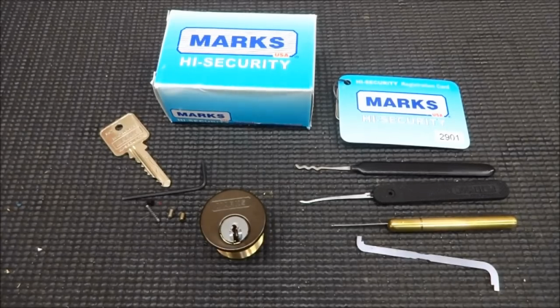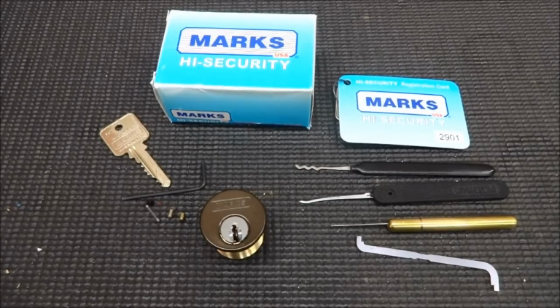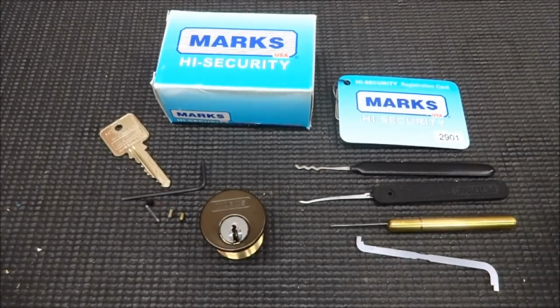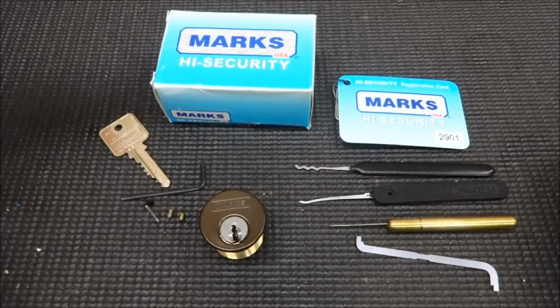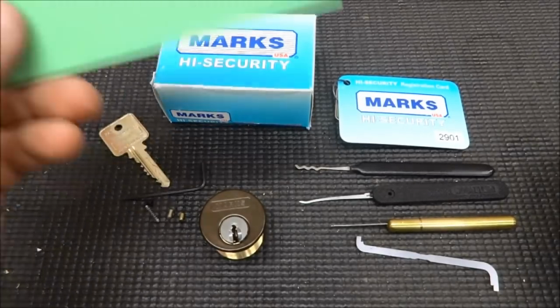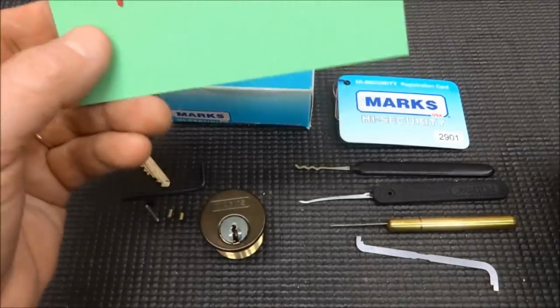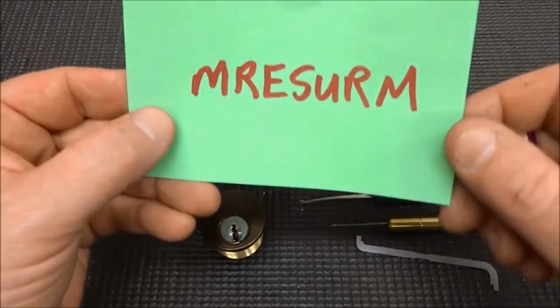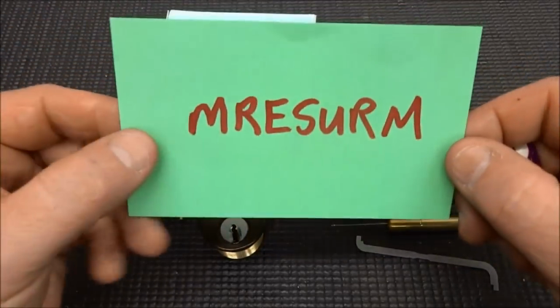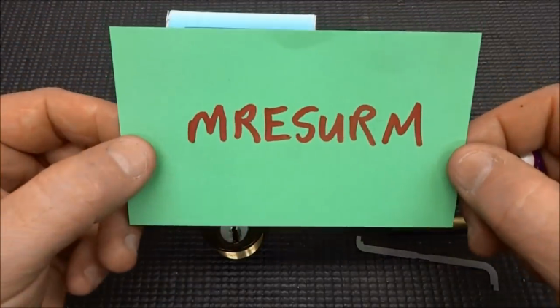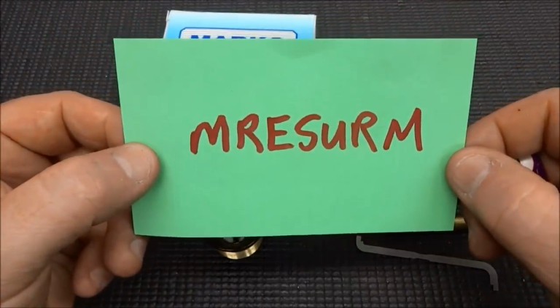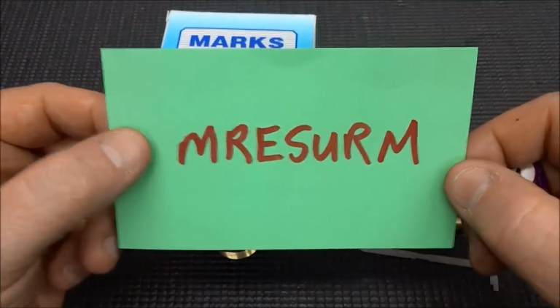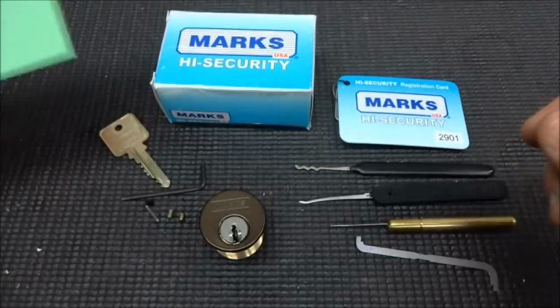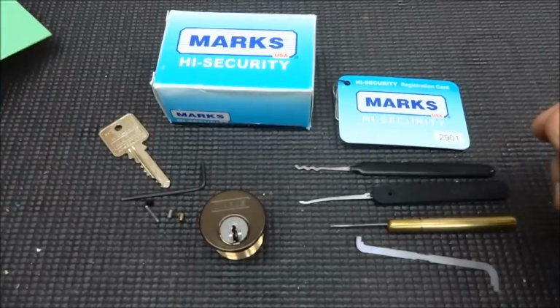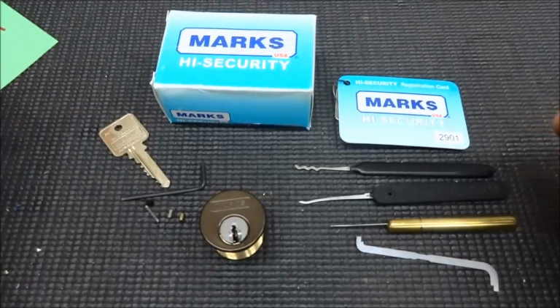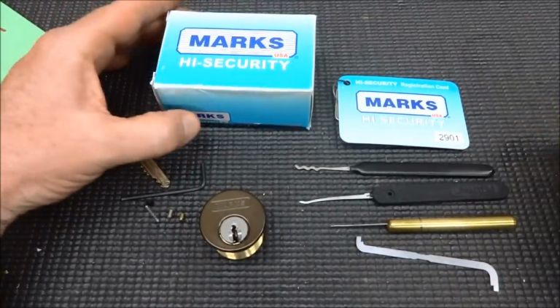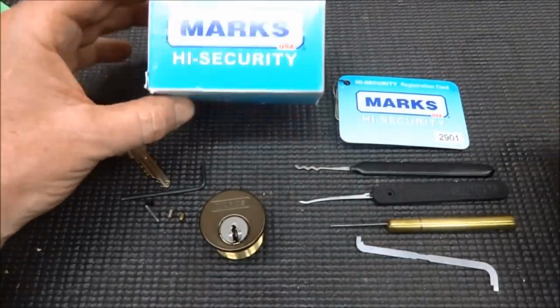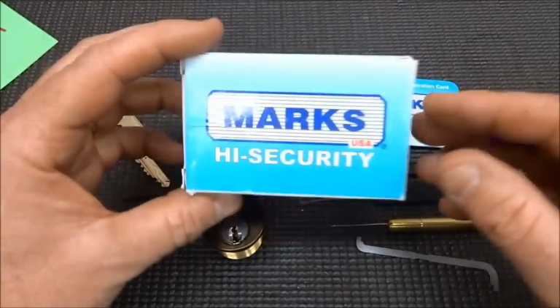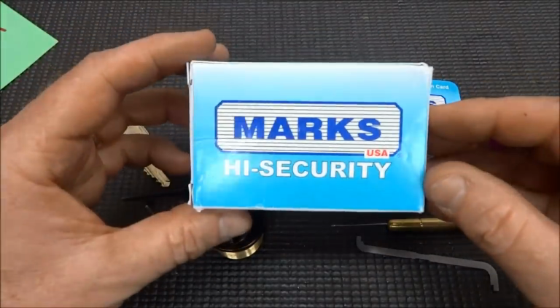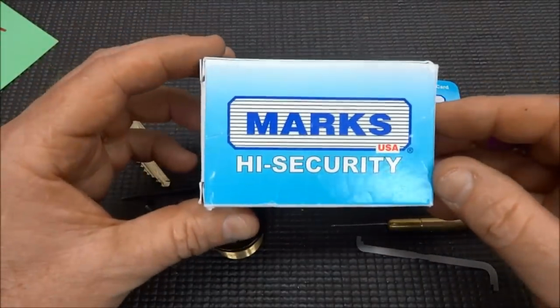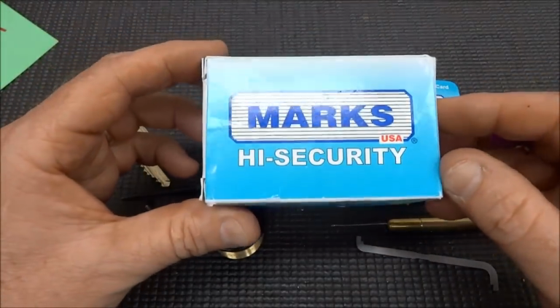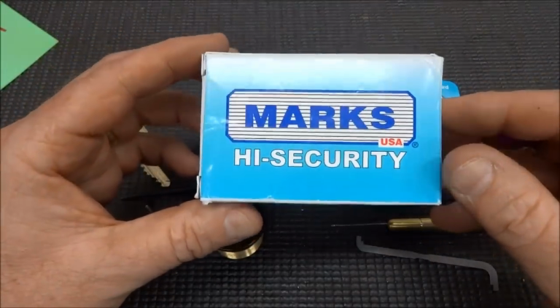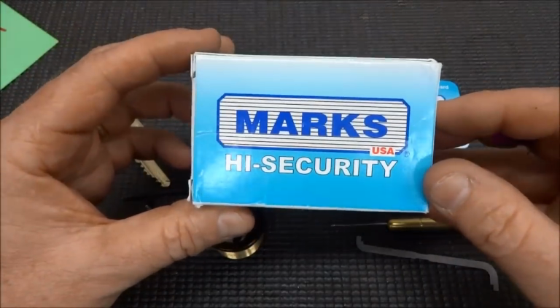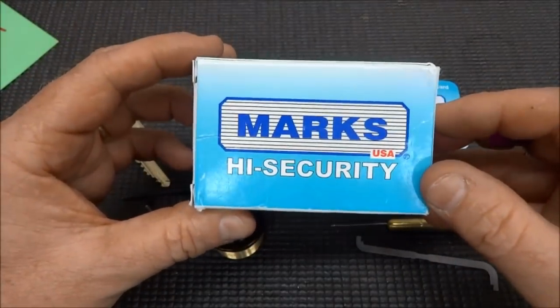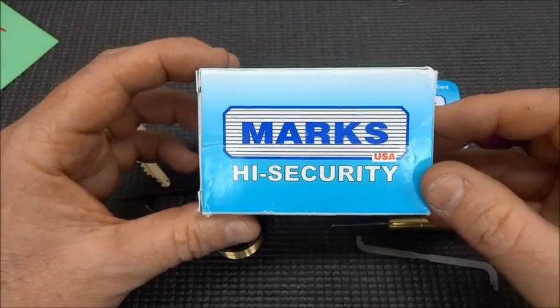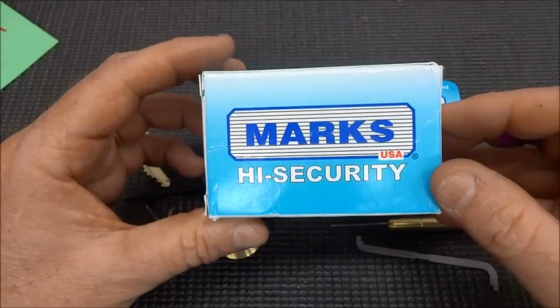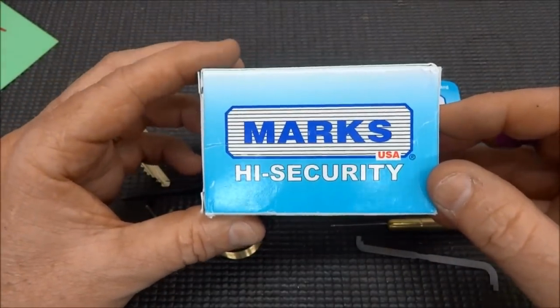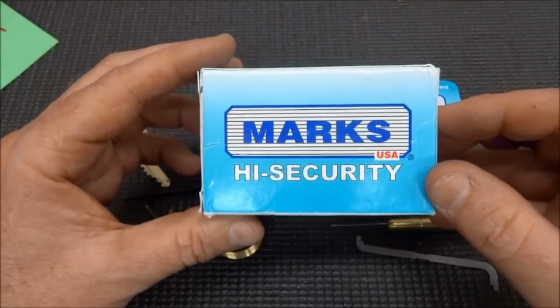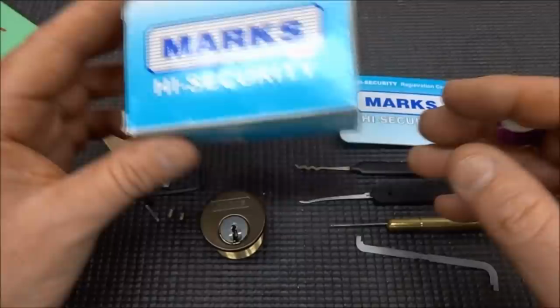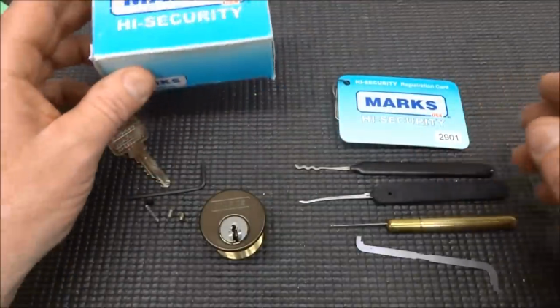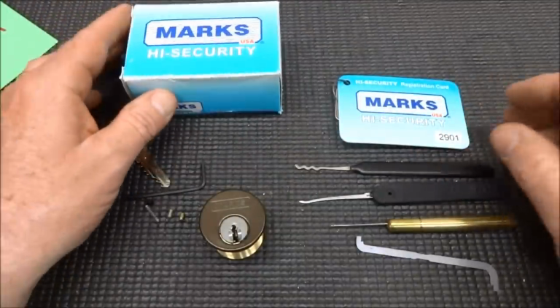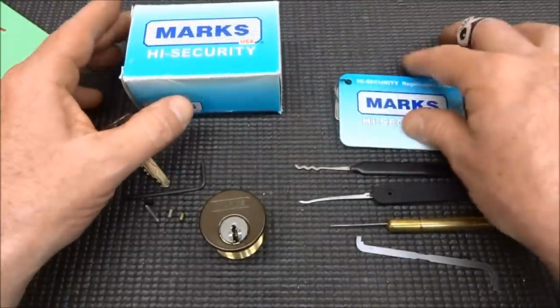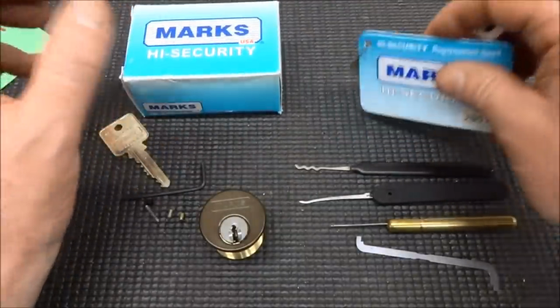Hey guys, I got another really cool lock from Mr. E-Serm. He was kind enough to send me a Marks lock — that's the current name. They used to be called Scorpions, or I think the other terminology was CX5.